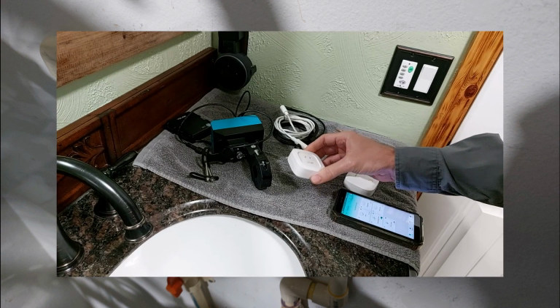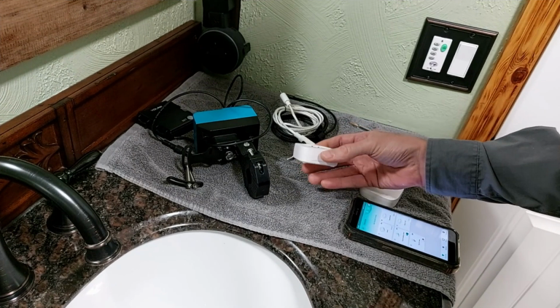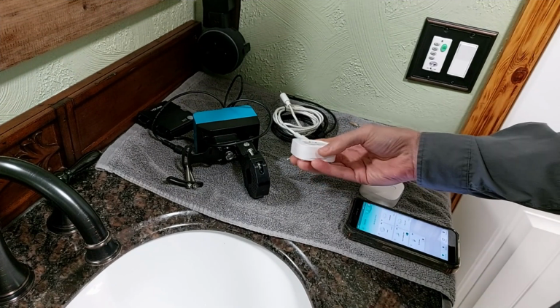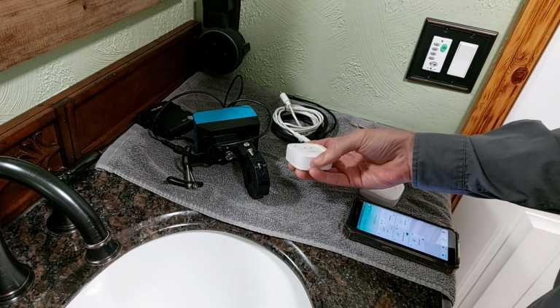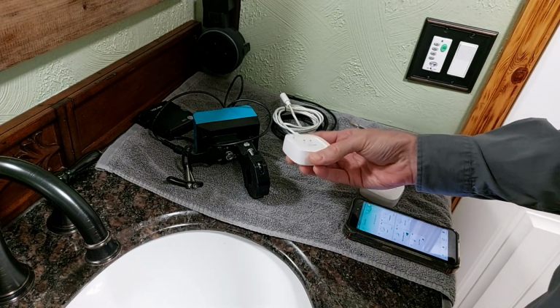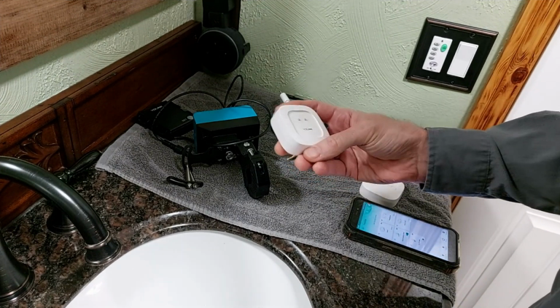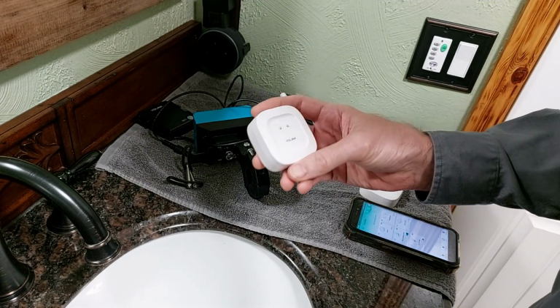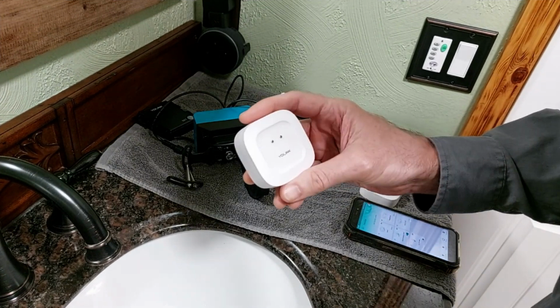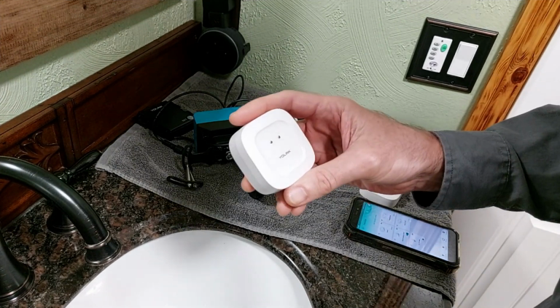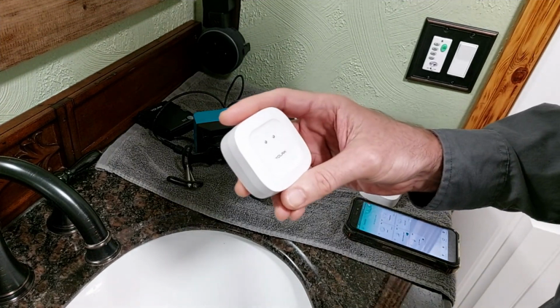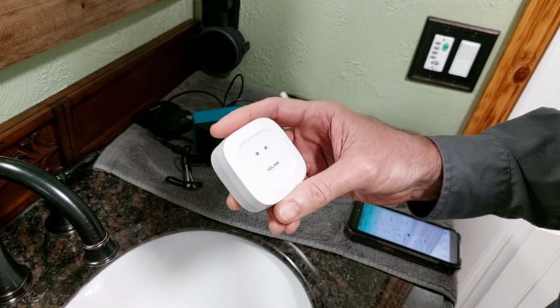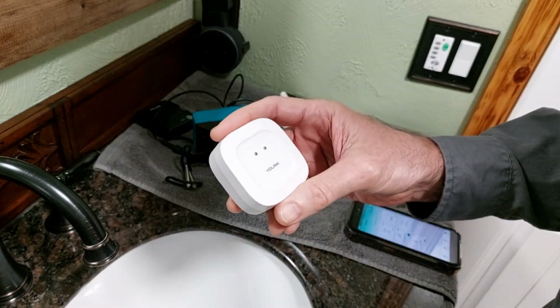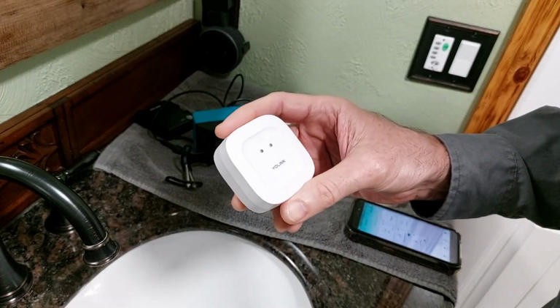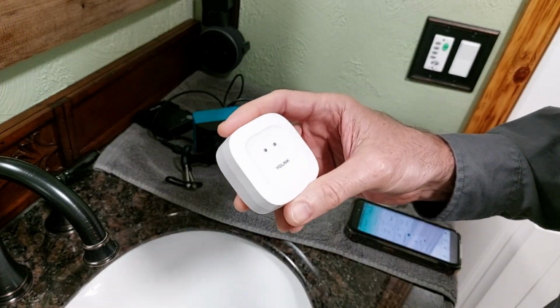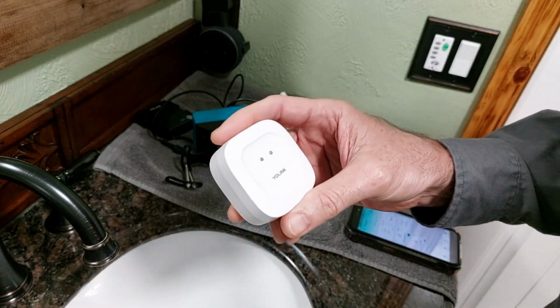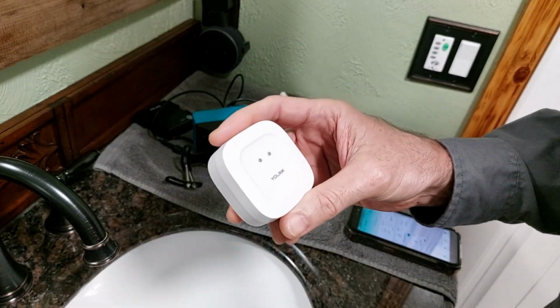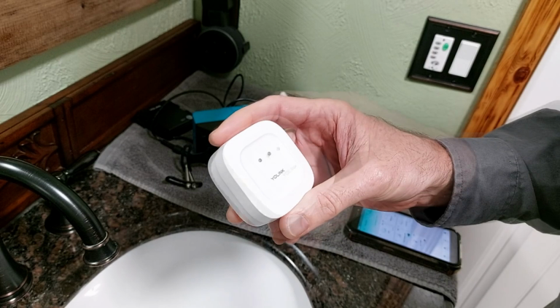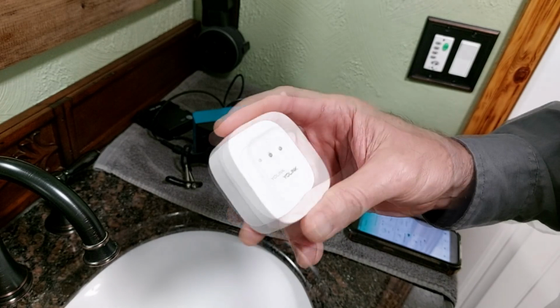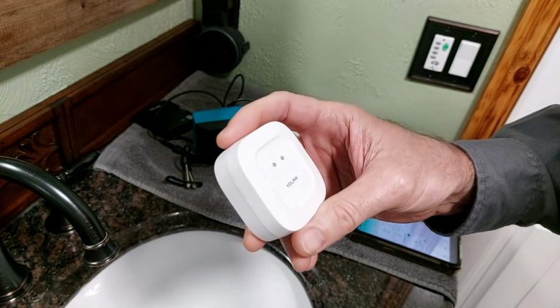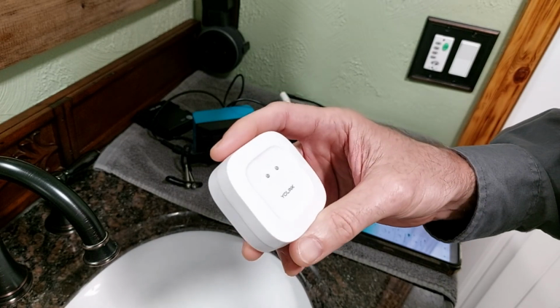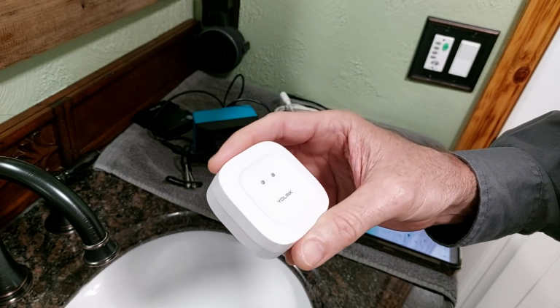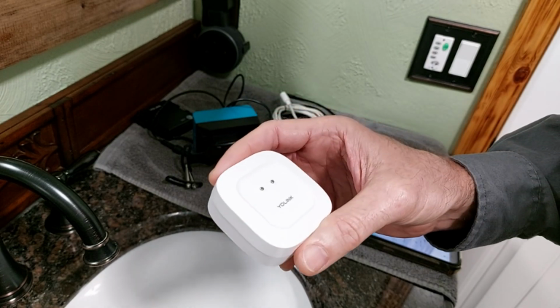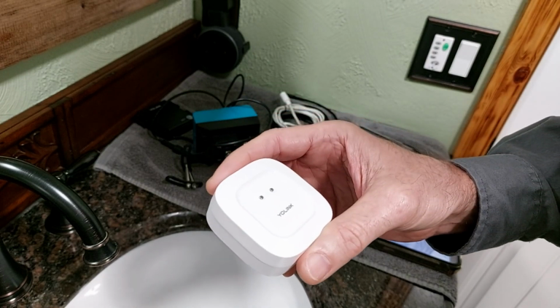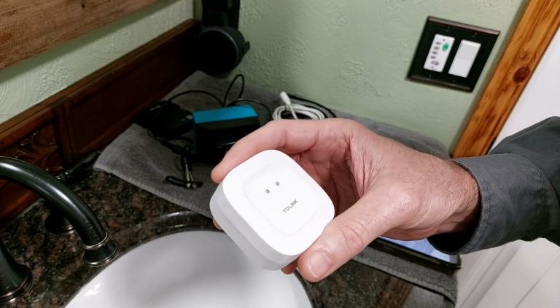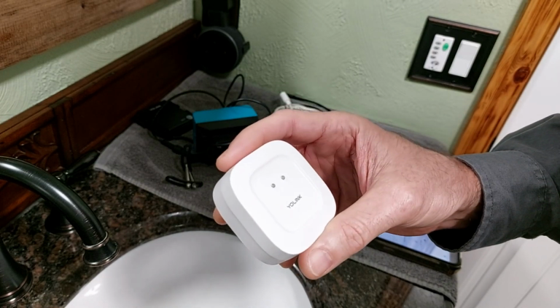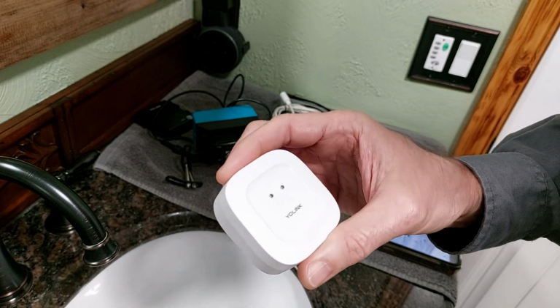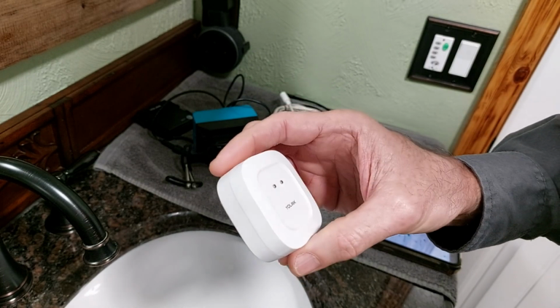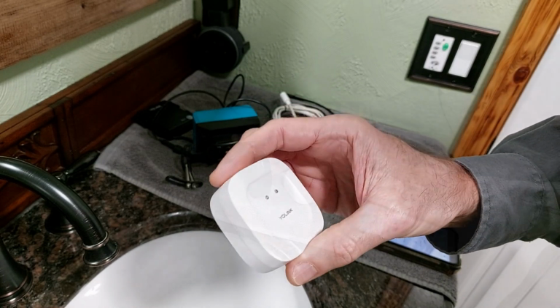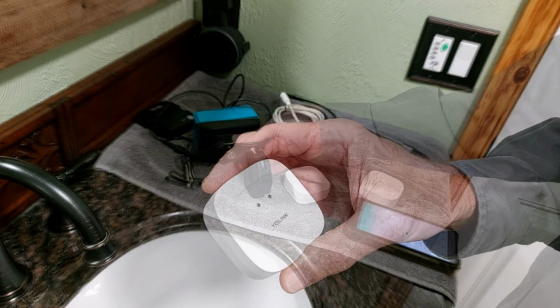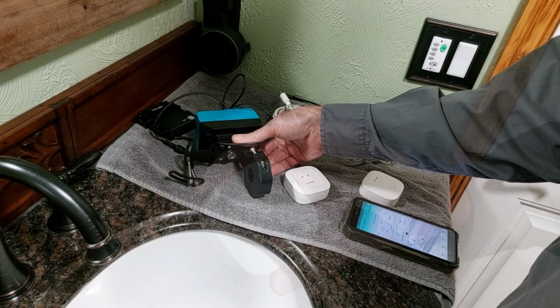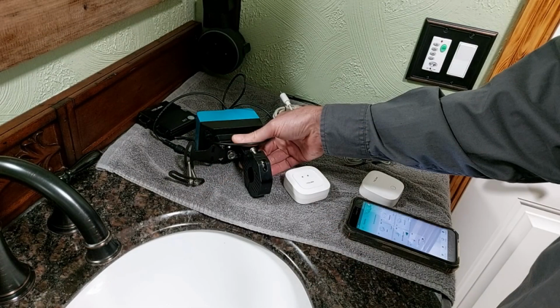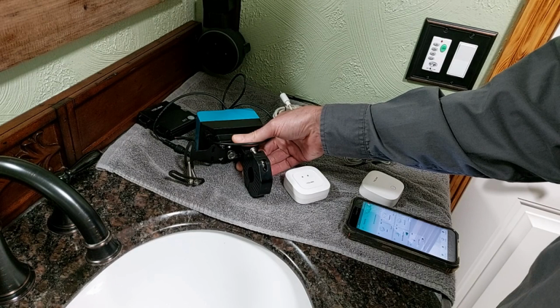Yolink is one of the most economical water protection systems in the marketplace. They're approximately one-third the cost of Moen or Flo, two of the major players in this space.